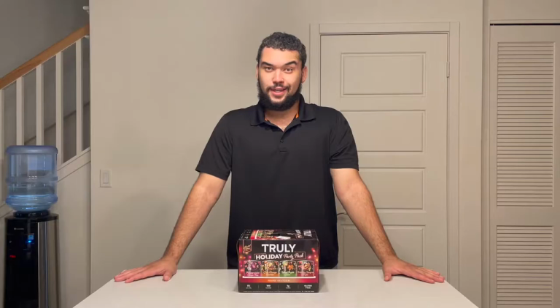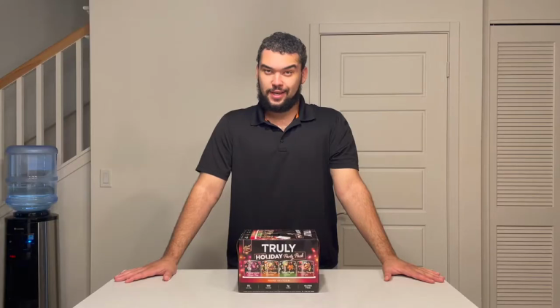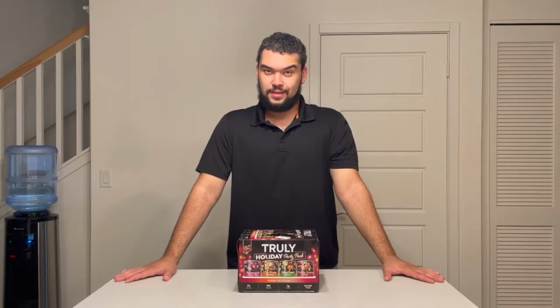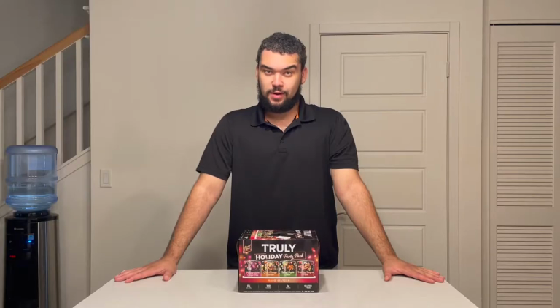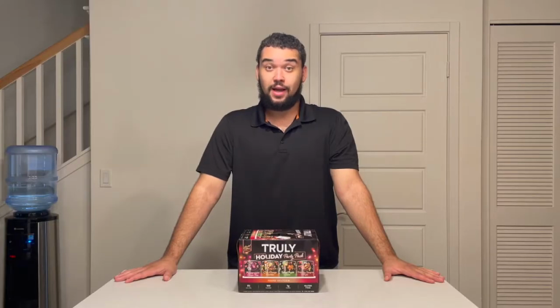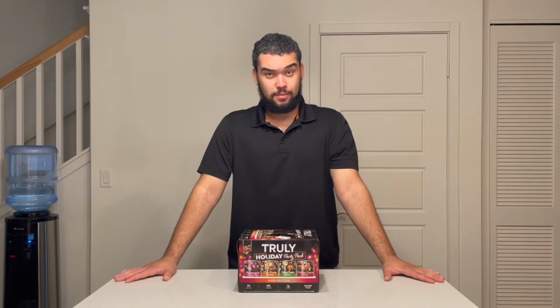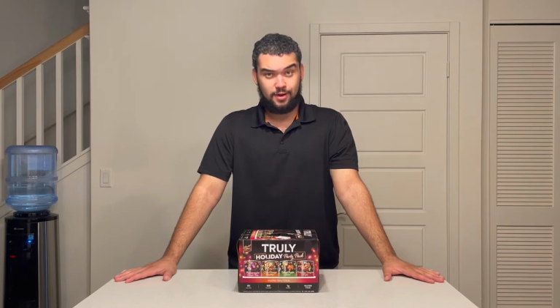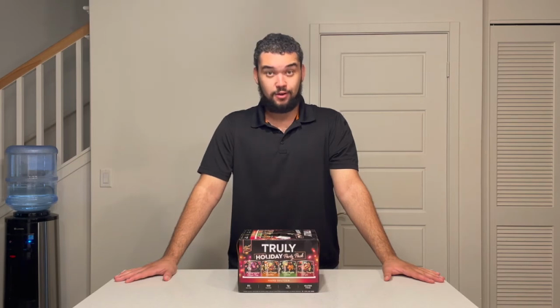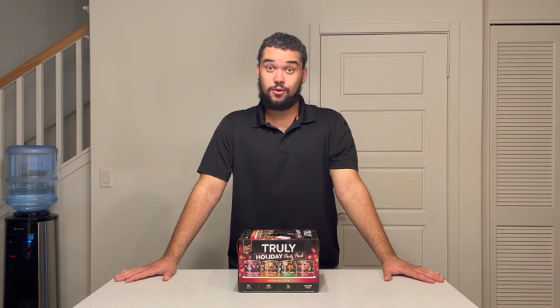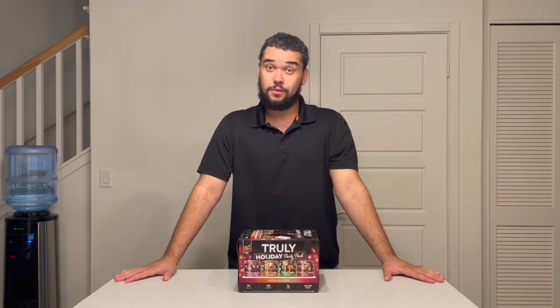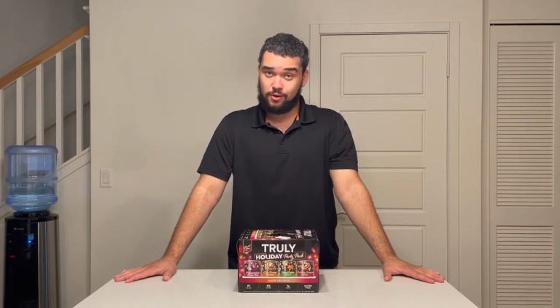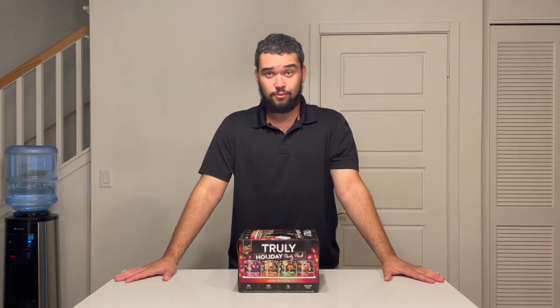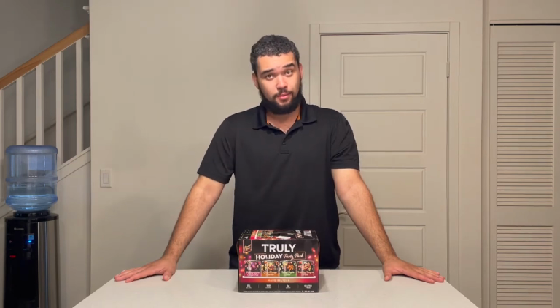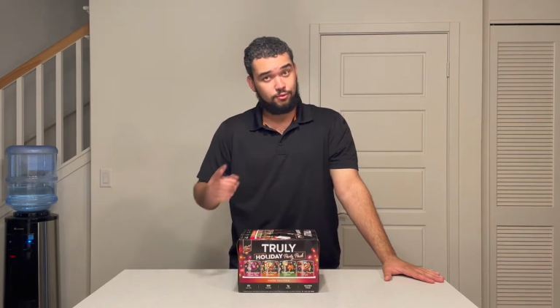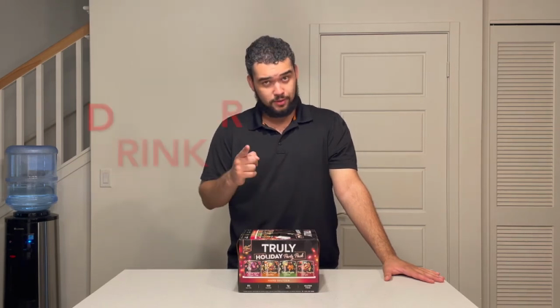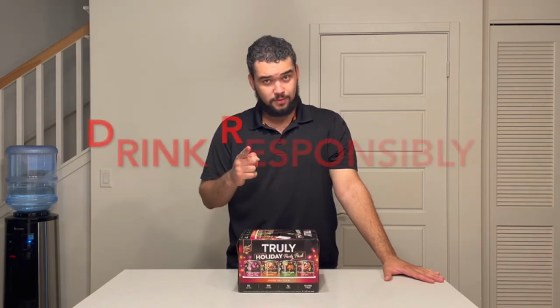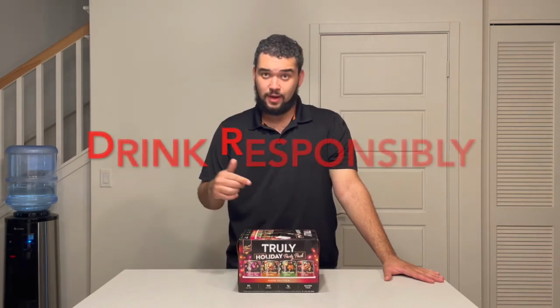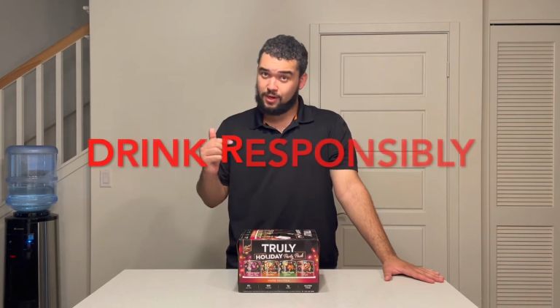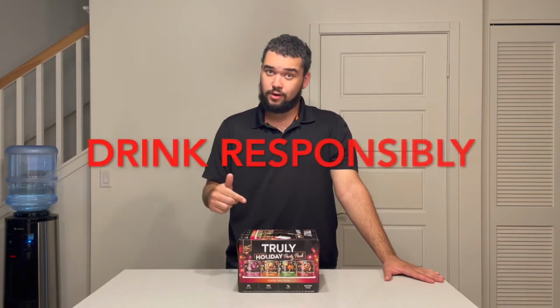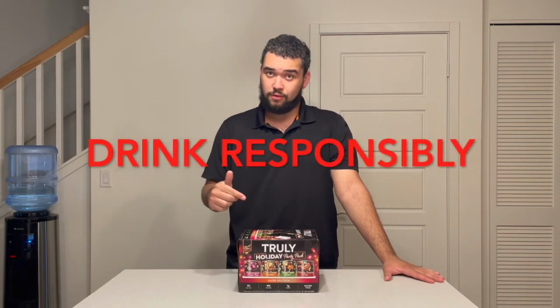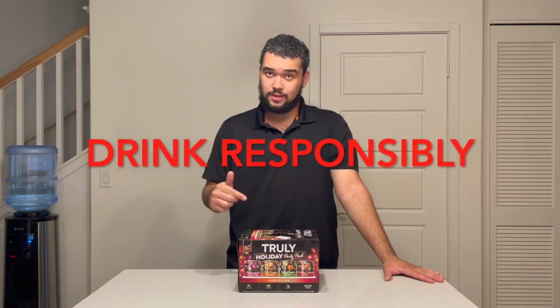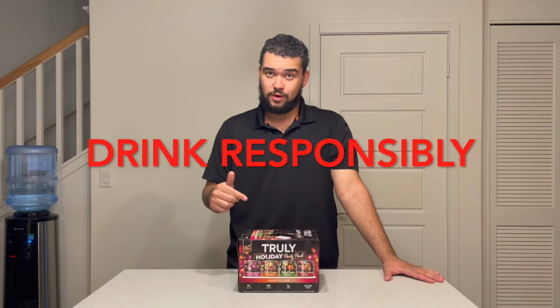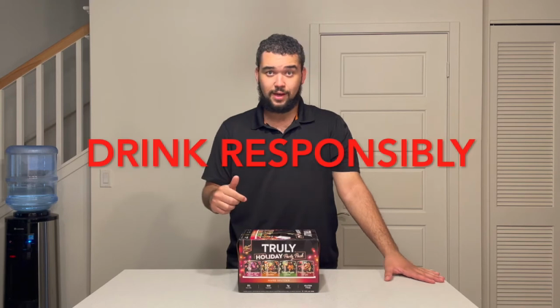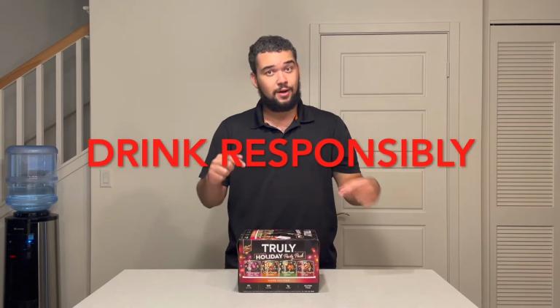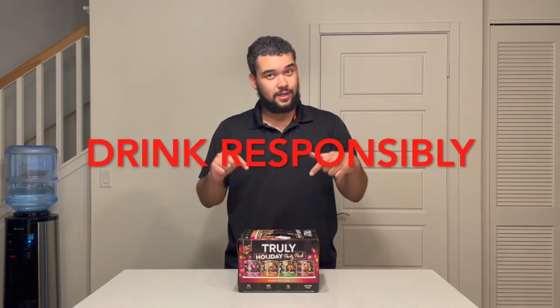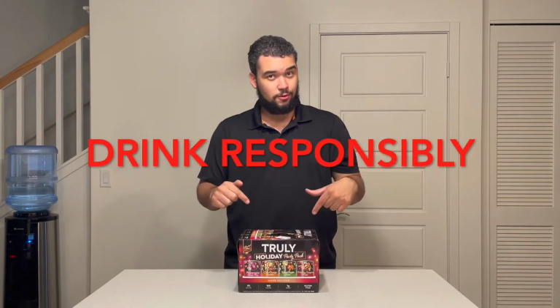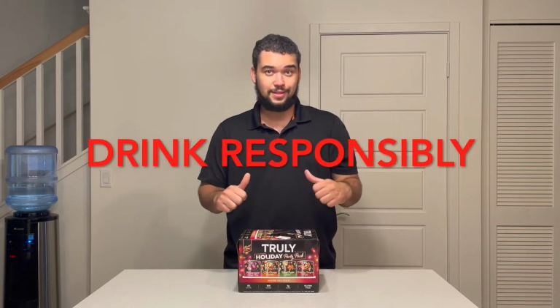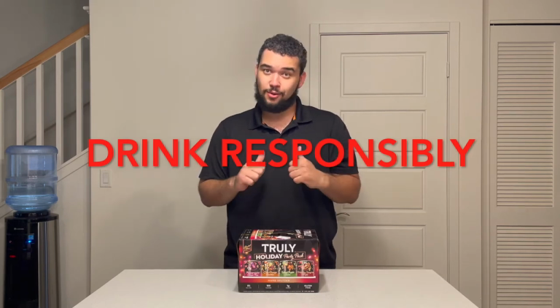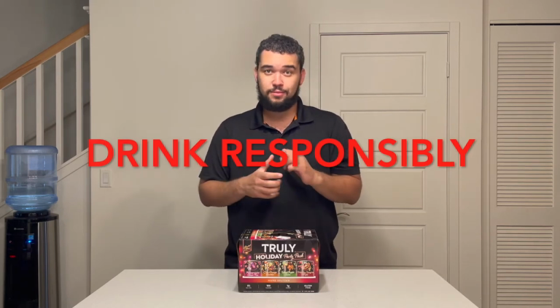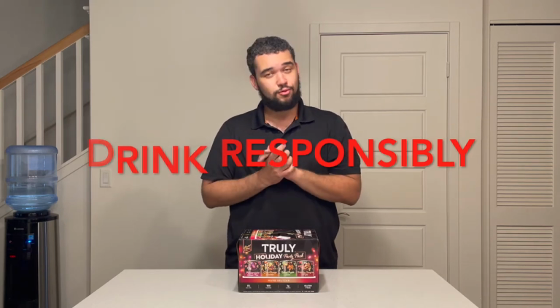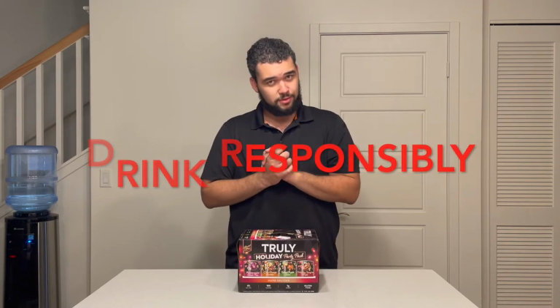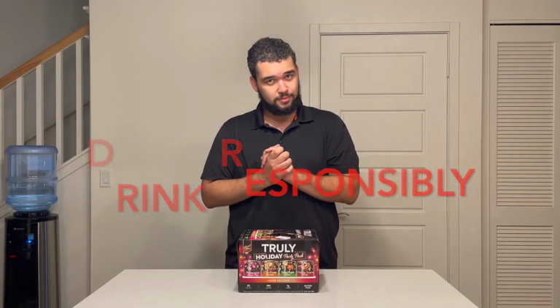Each of the cans in this variety pack have 5% alcohol, so if you want to try it remember to drink responsibly. After I try all four flavors in this variety pack I'll be staying home, because that's how I drink responsibly.